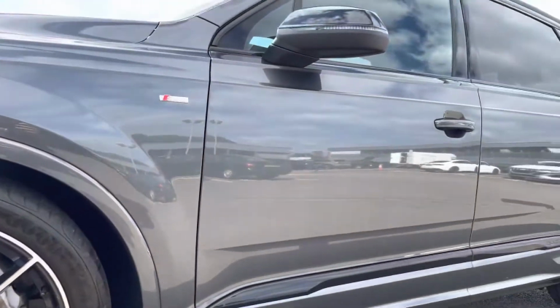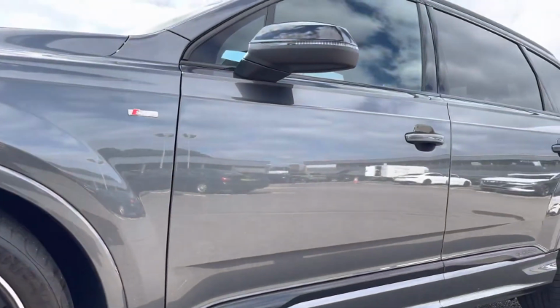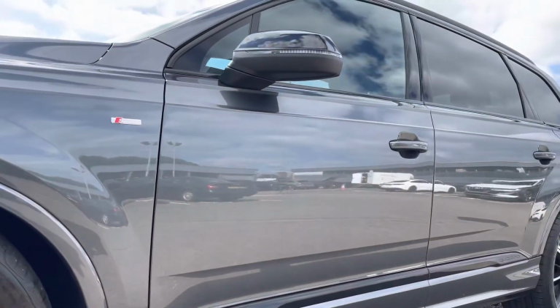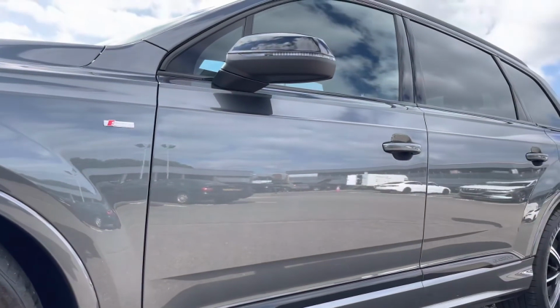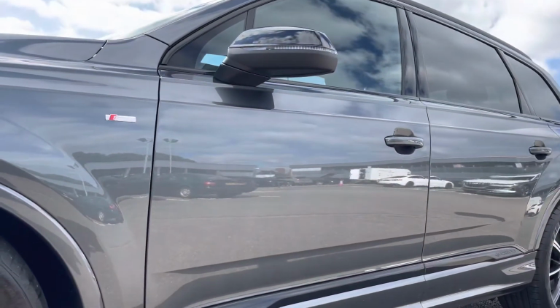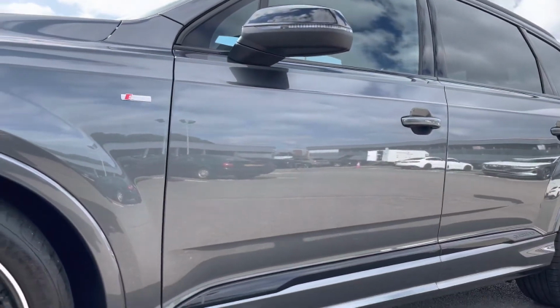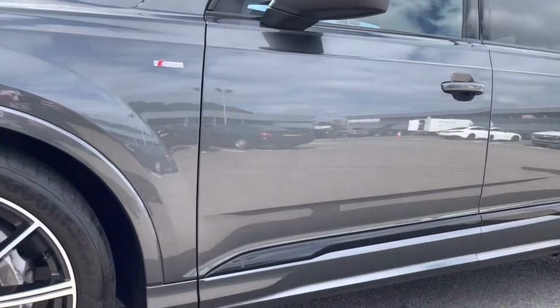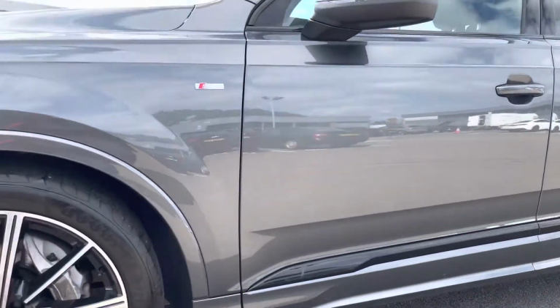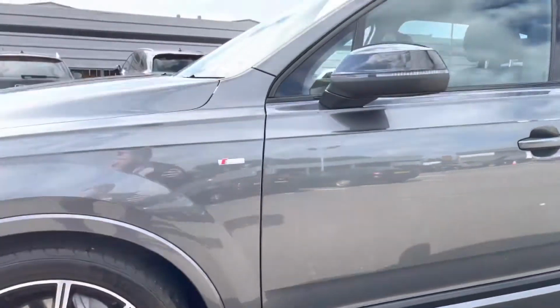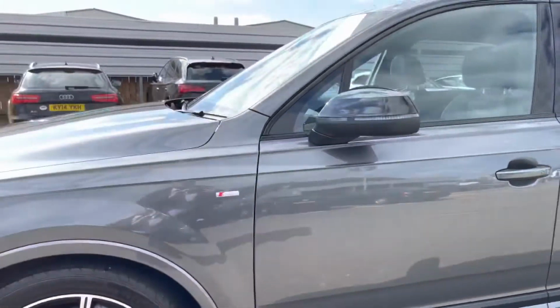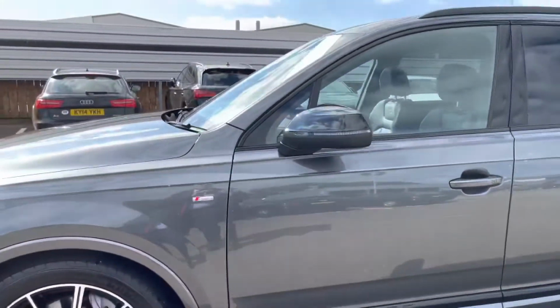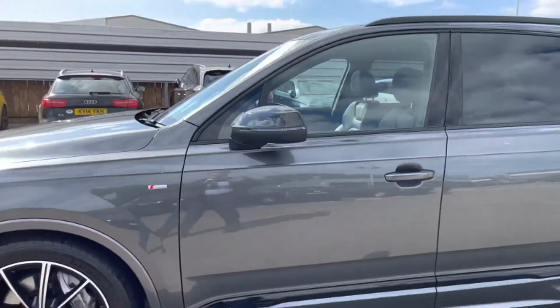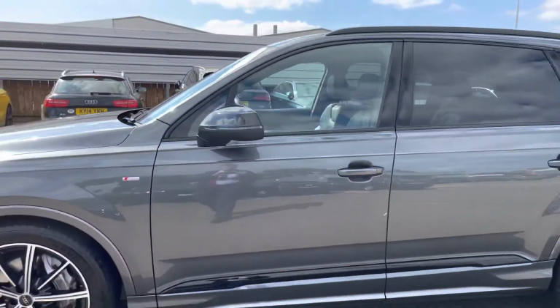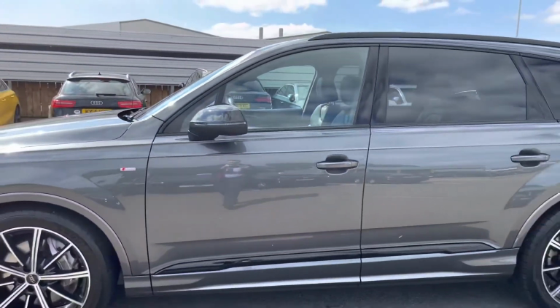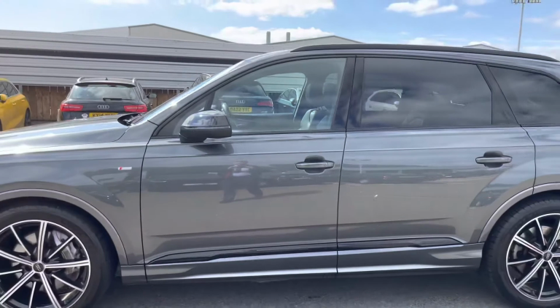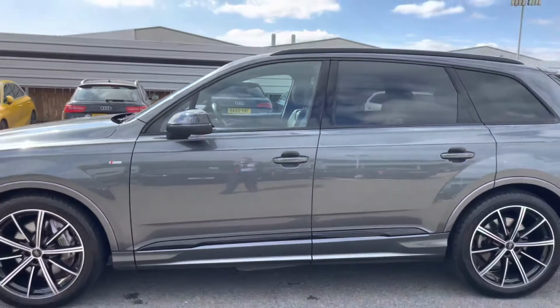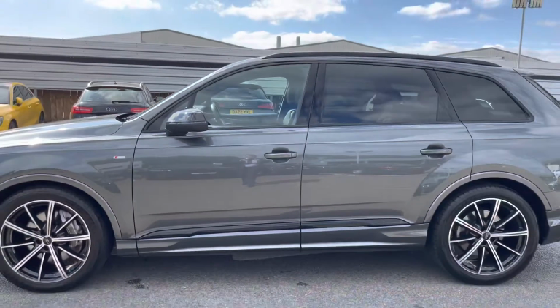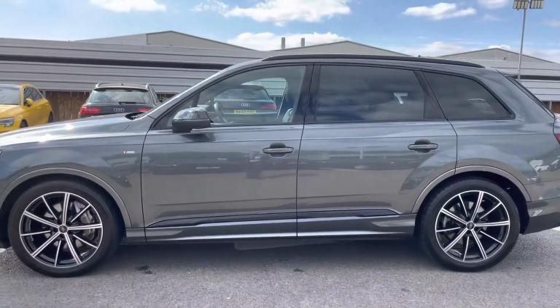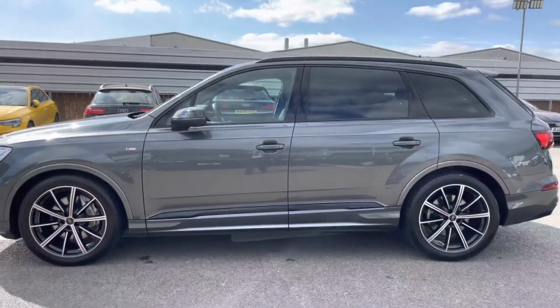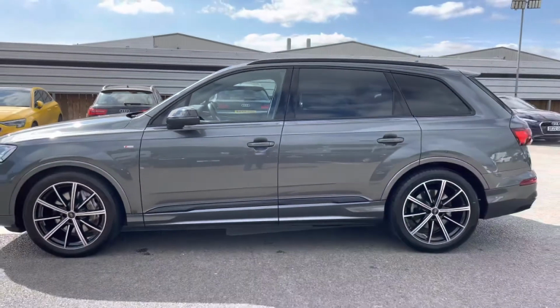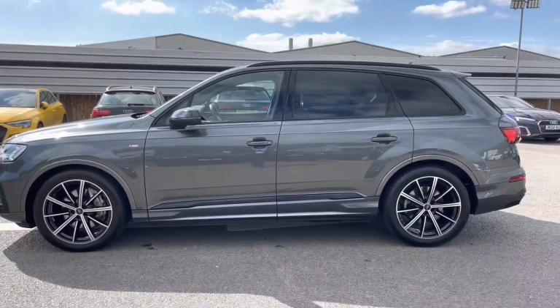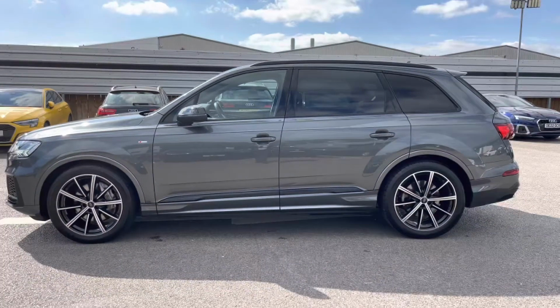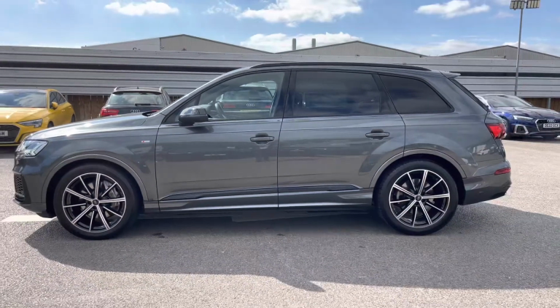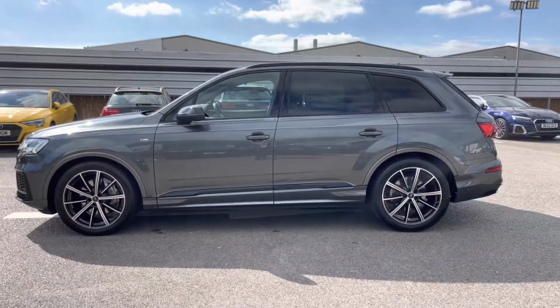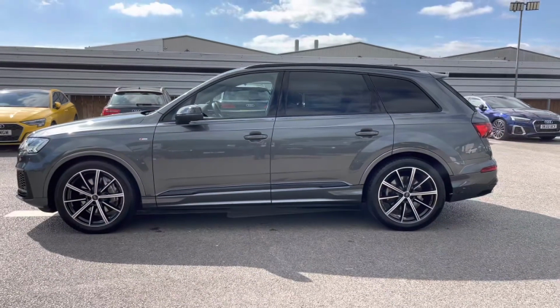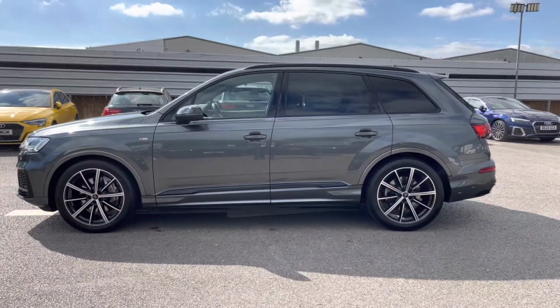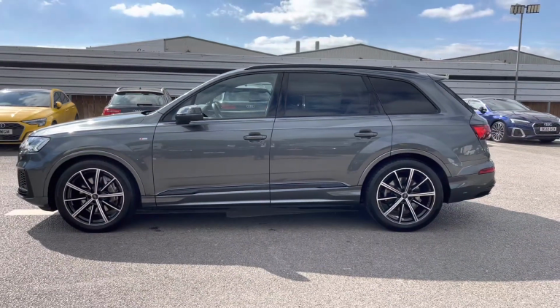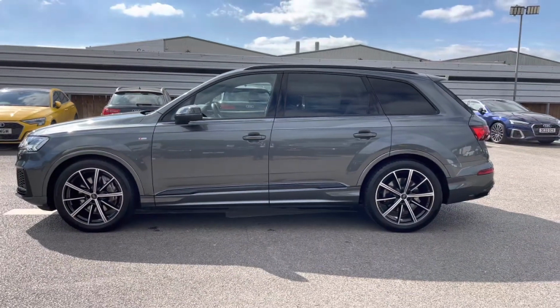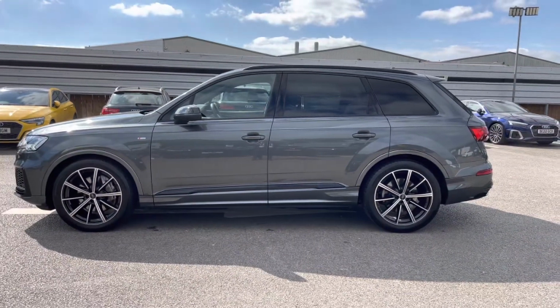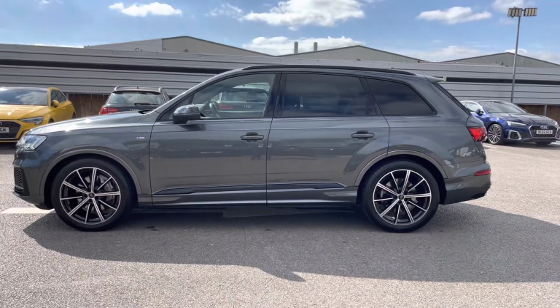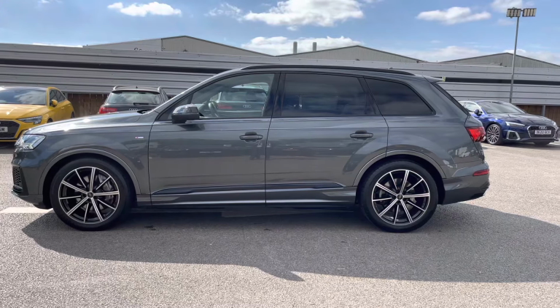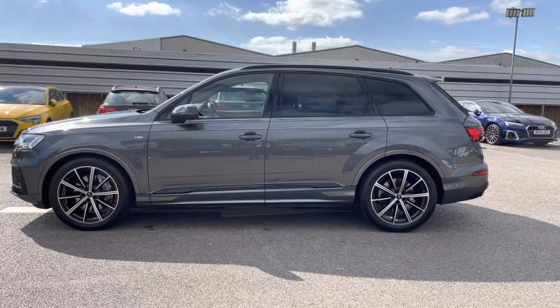As we look up we have the door mirrors, and as we step out of the vehicle we have the black roof rails and the rear privacy glass, which gives the rear passengers extra privacy on any journey.